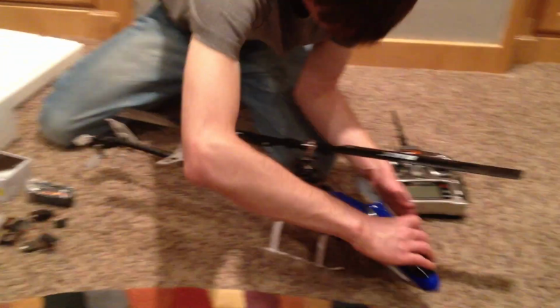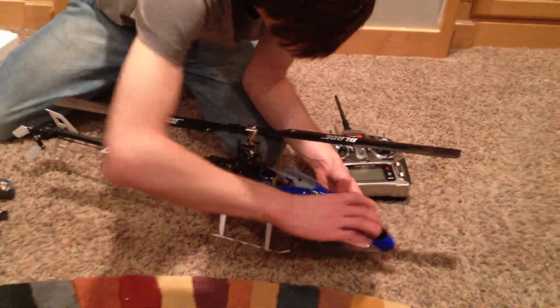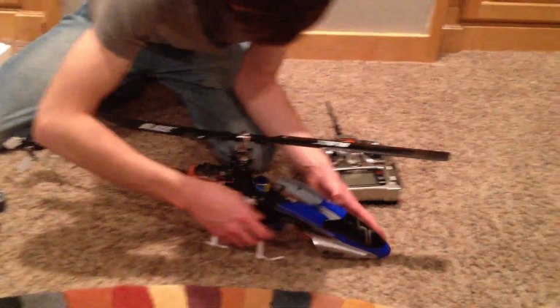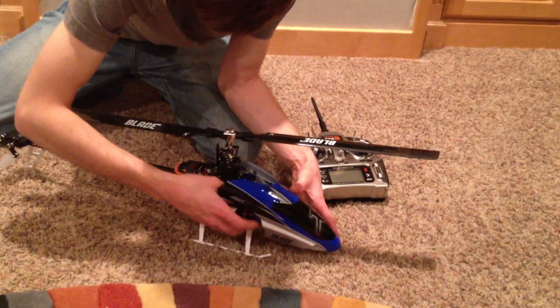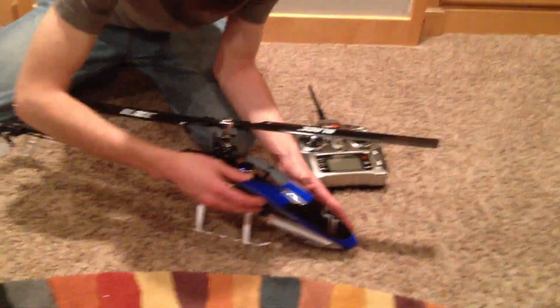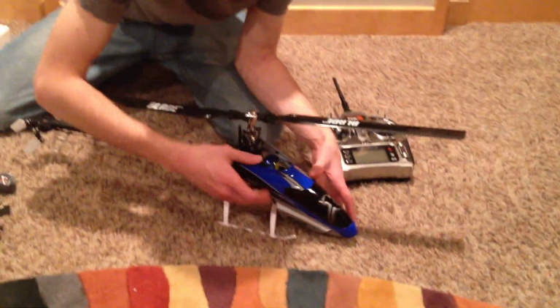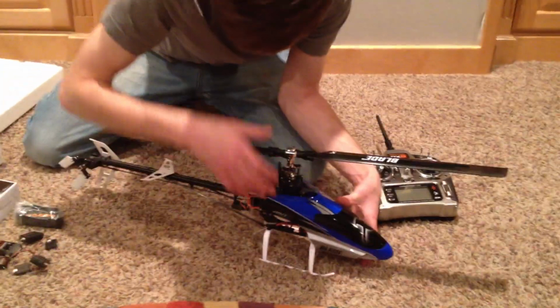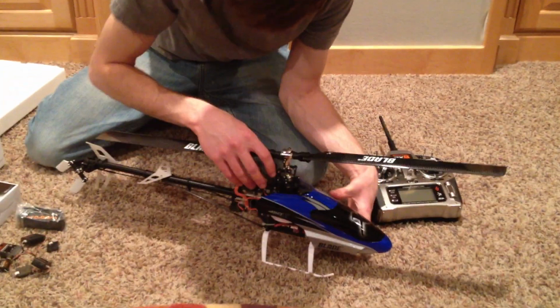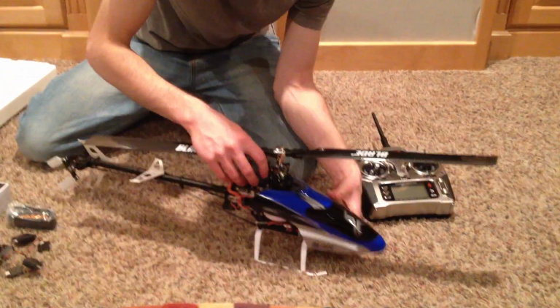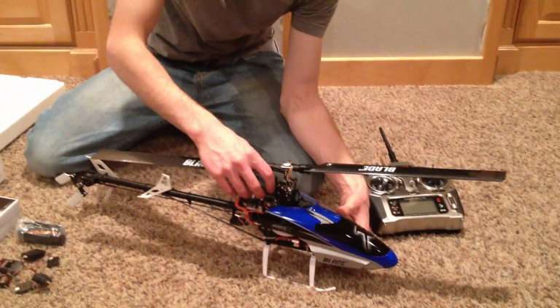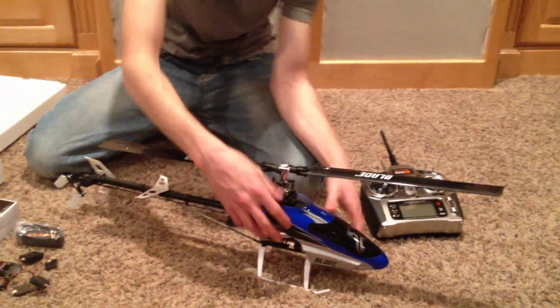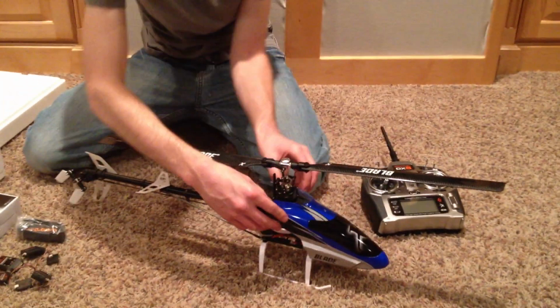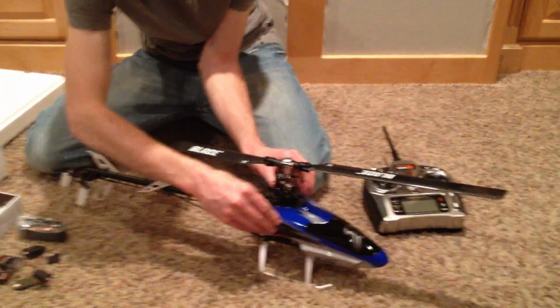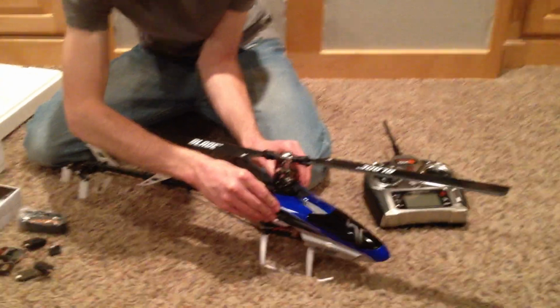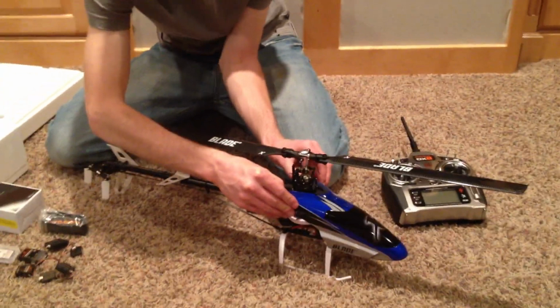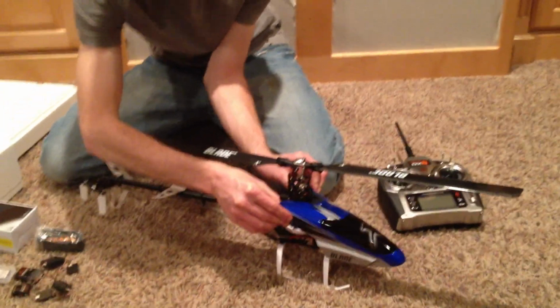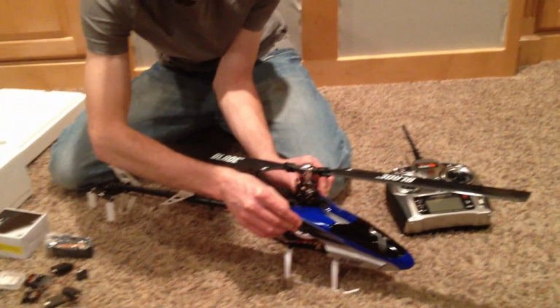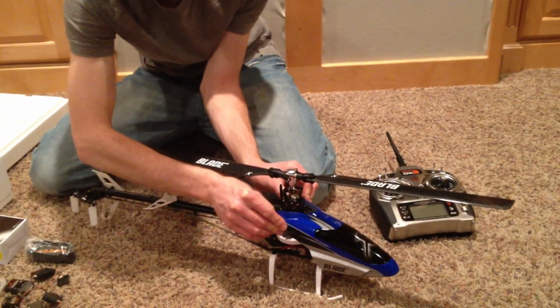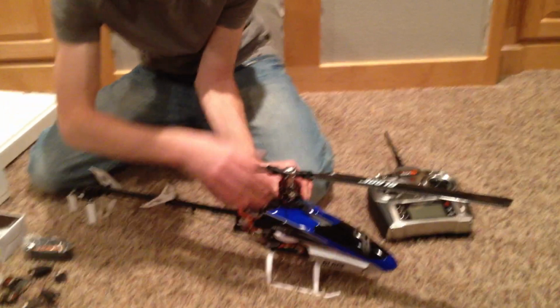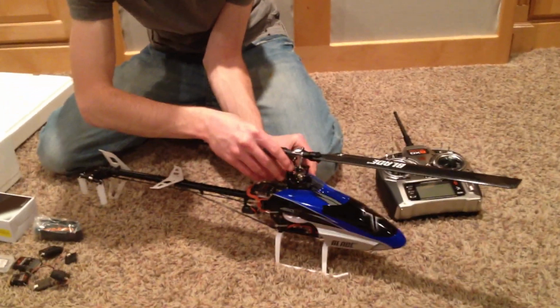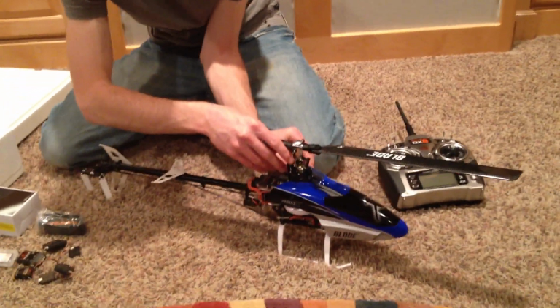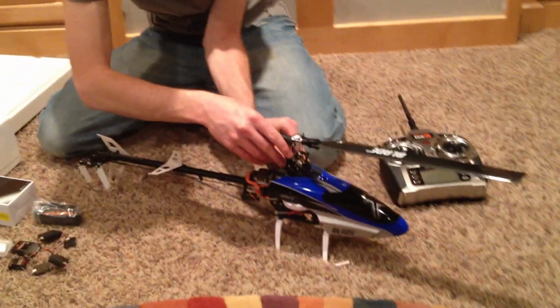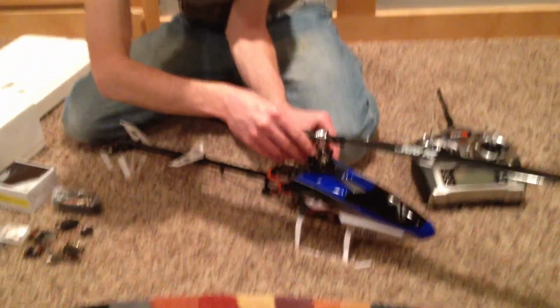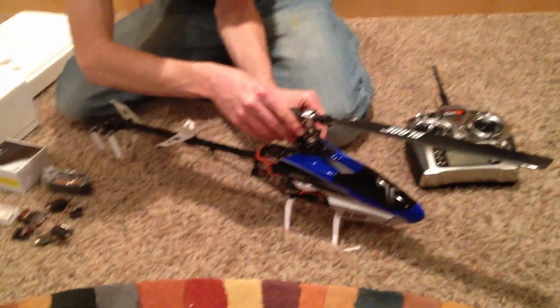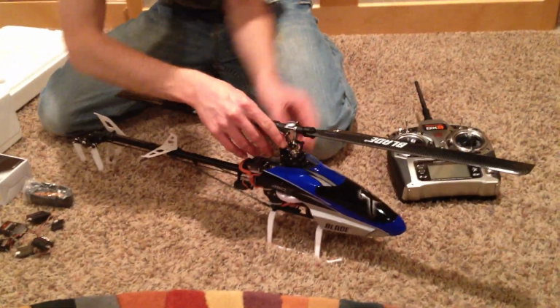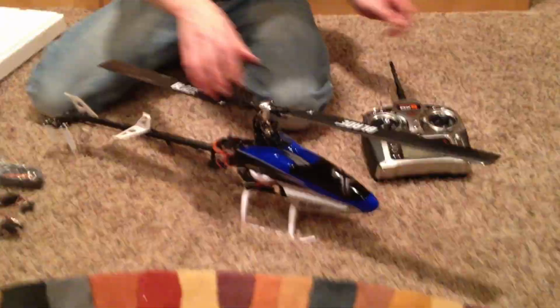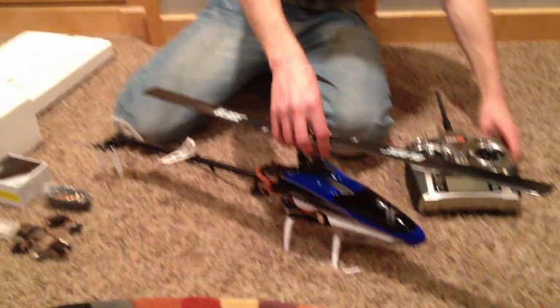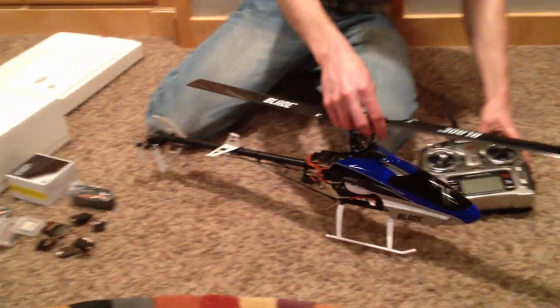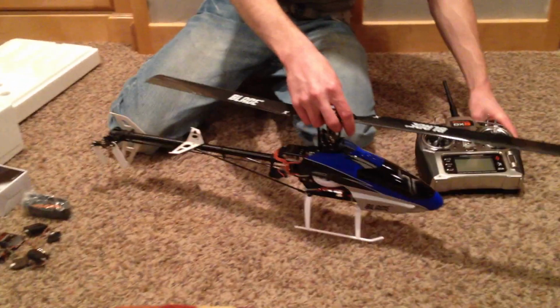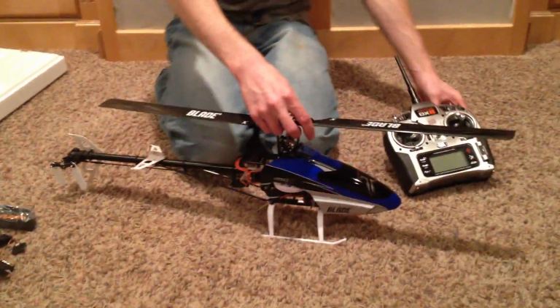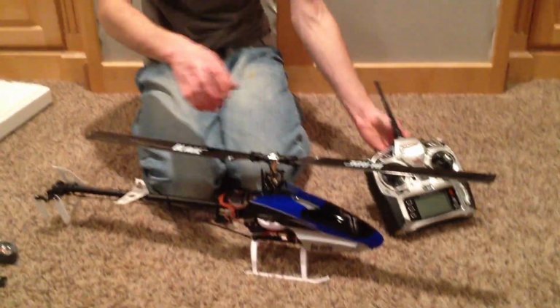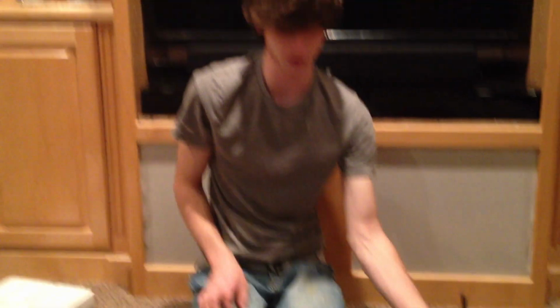If you have any questions or comments, you know where to post those. Look forward to watching a flight video with this helicopter and this radio — thanks for watching guys, this is Jordan.